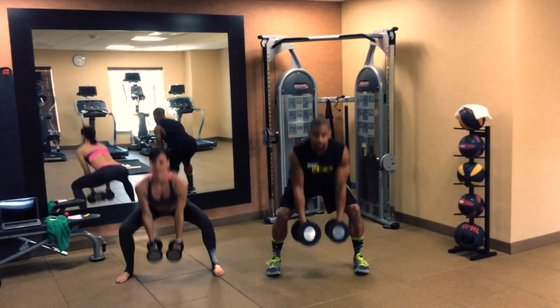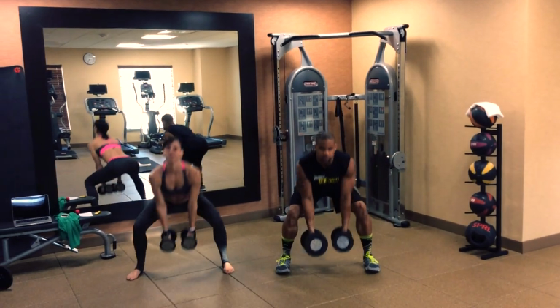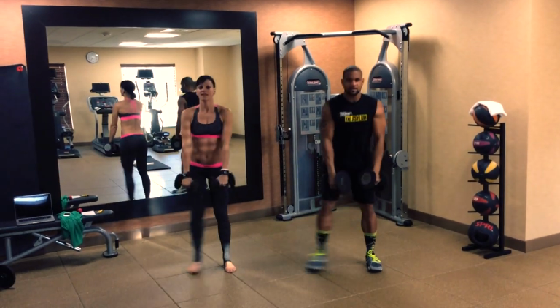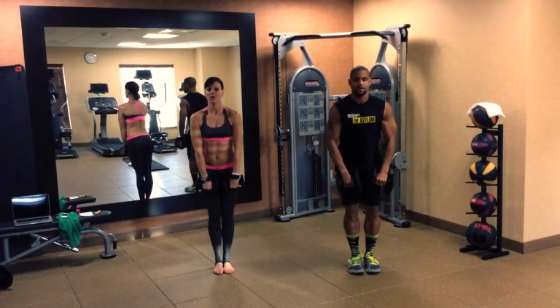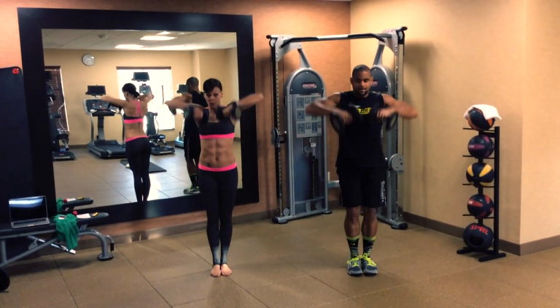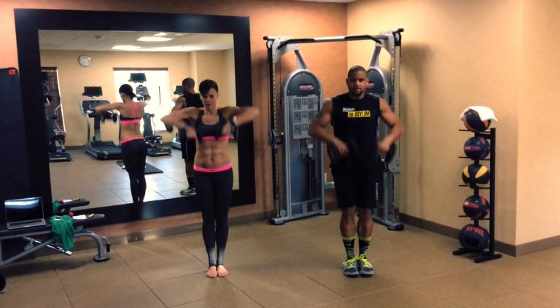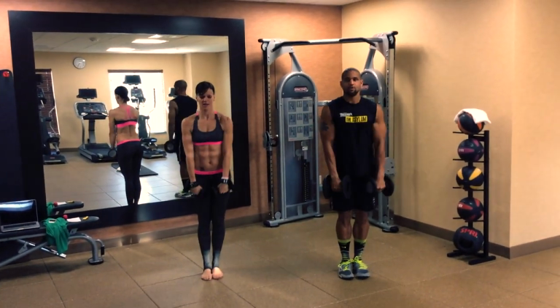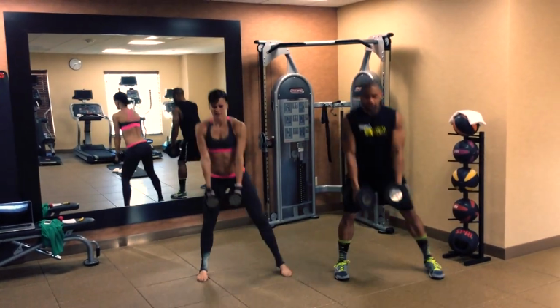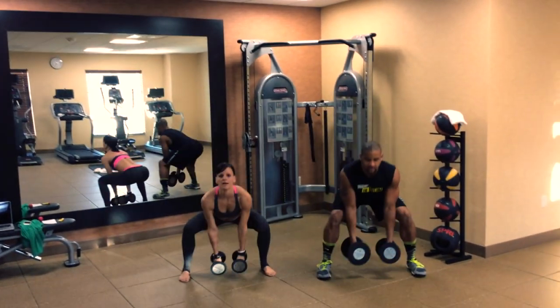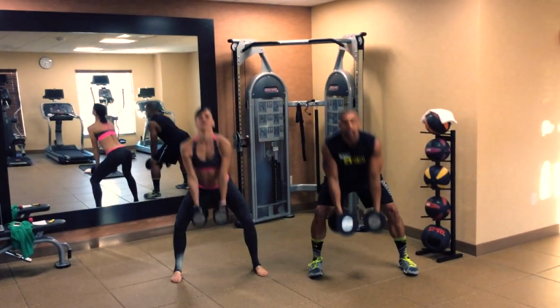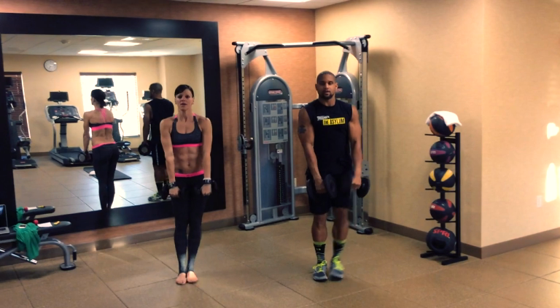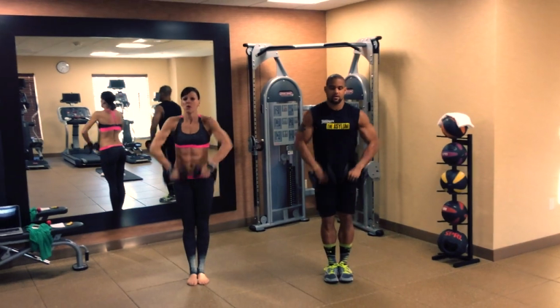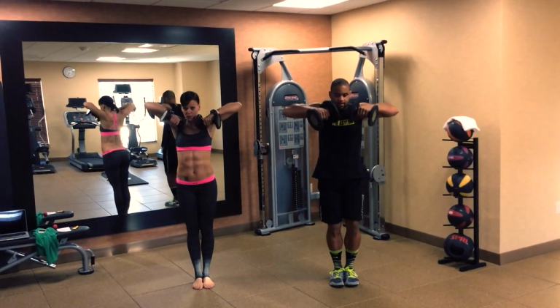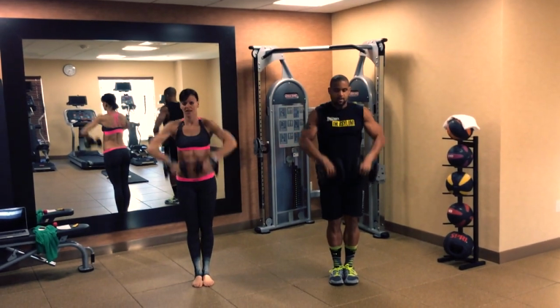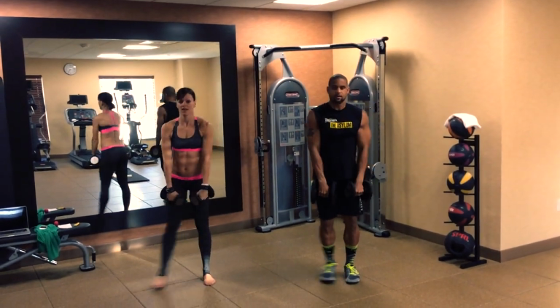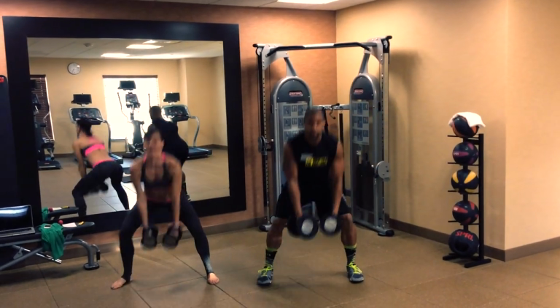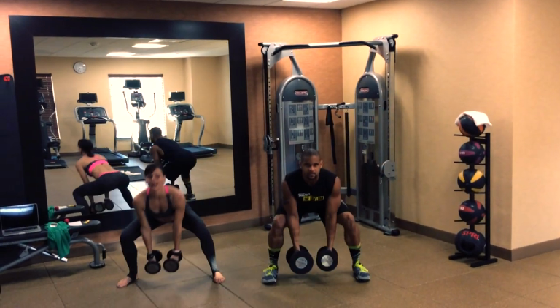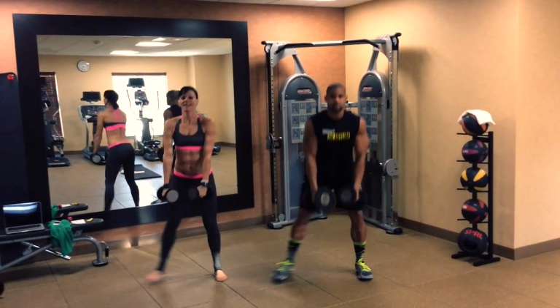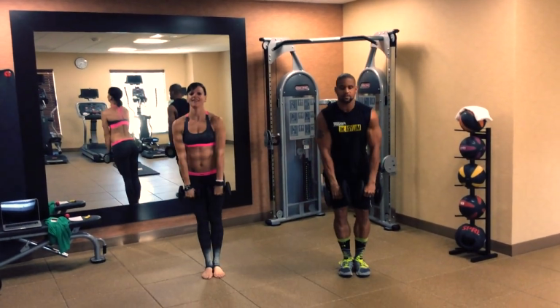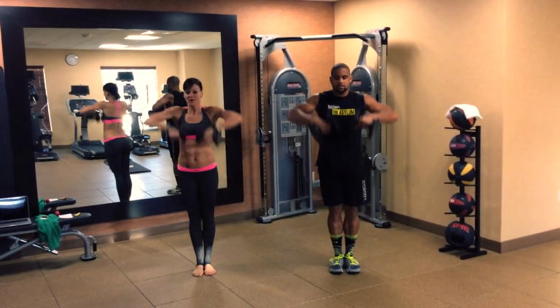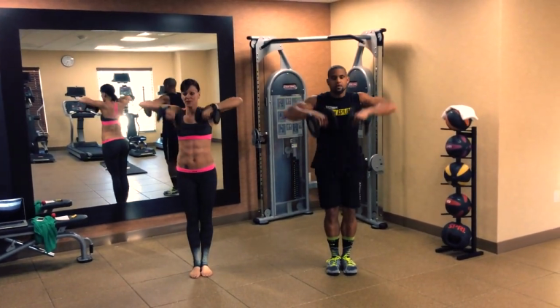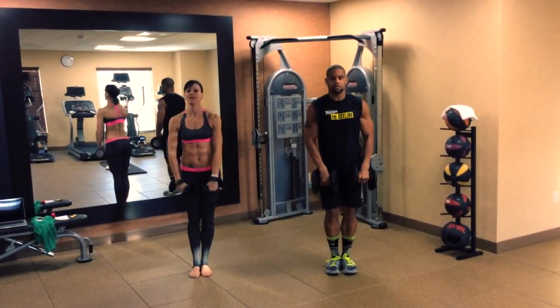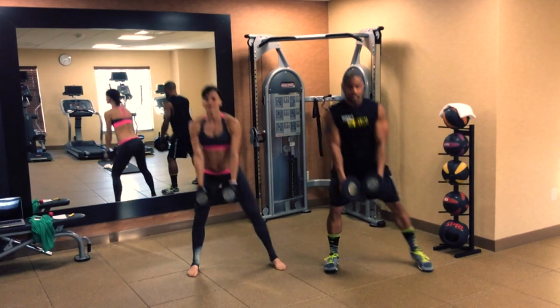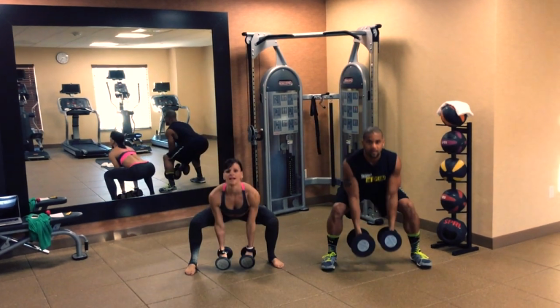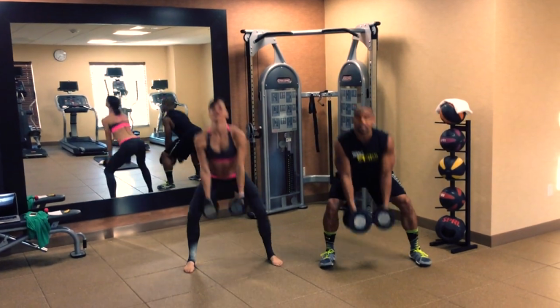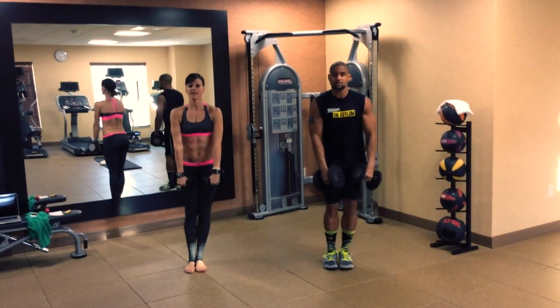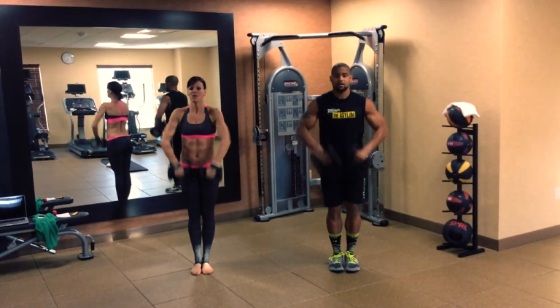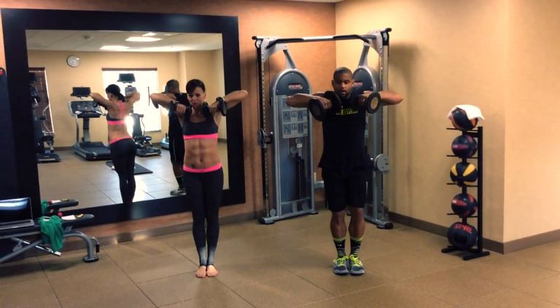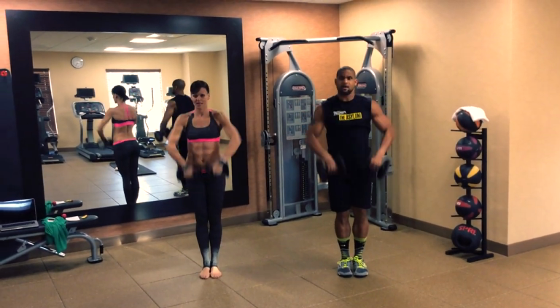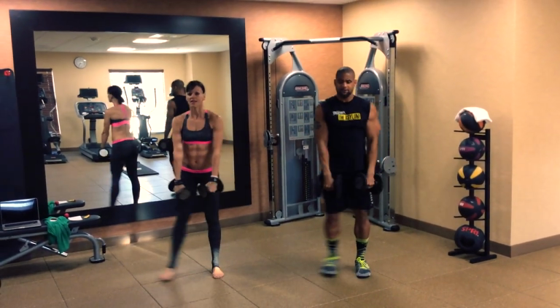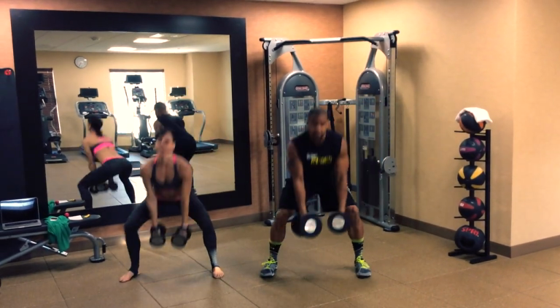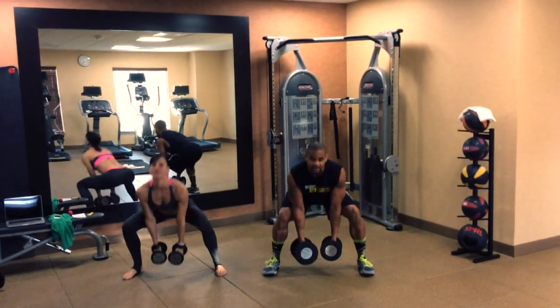Make sure you grab a dumbbell that really works for your weight and your strength. Sit into those heels. Keep the chest high, as high as you can. Everybody's different, but just do your best.